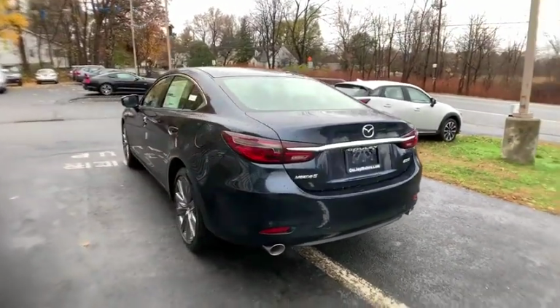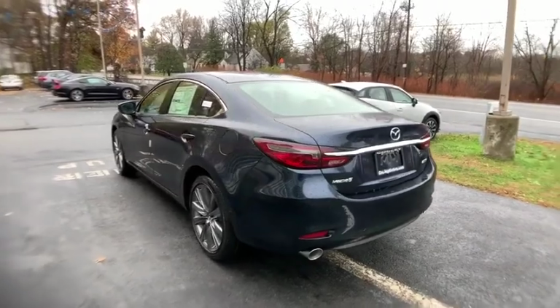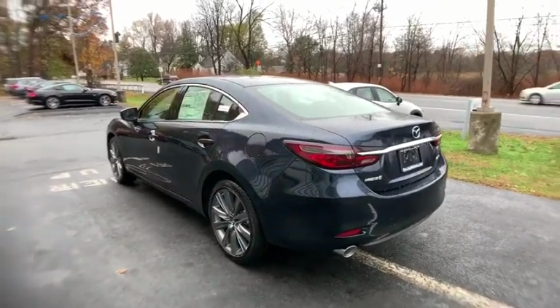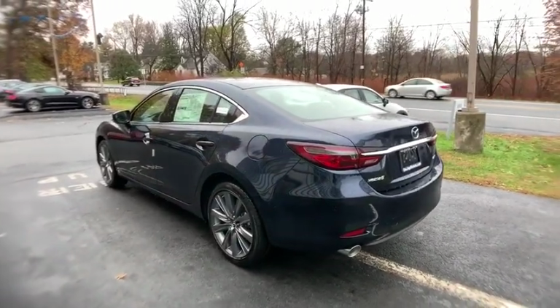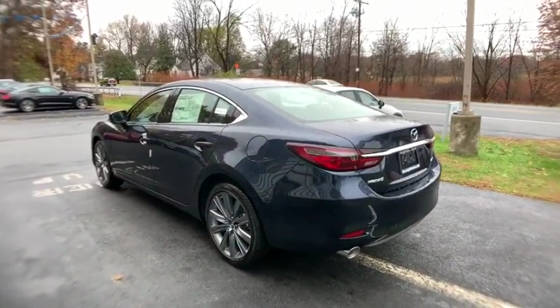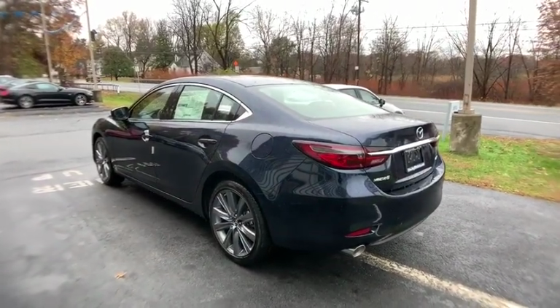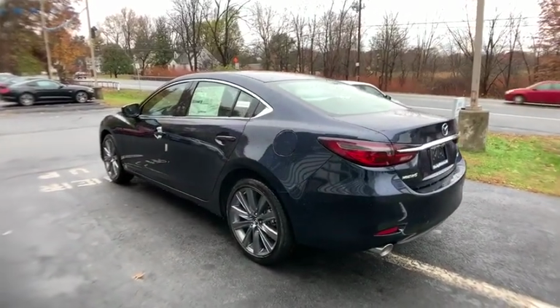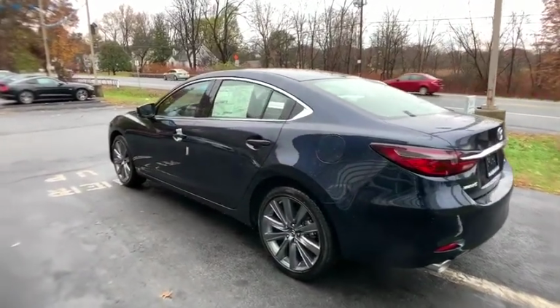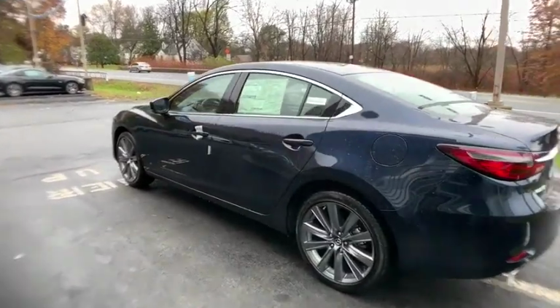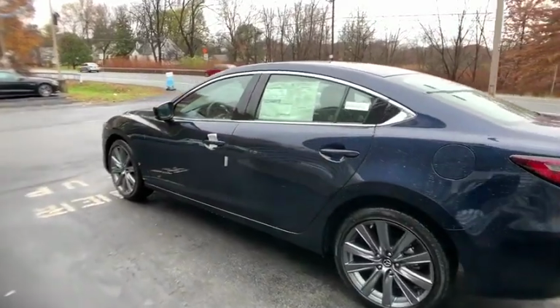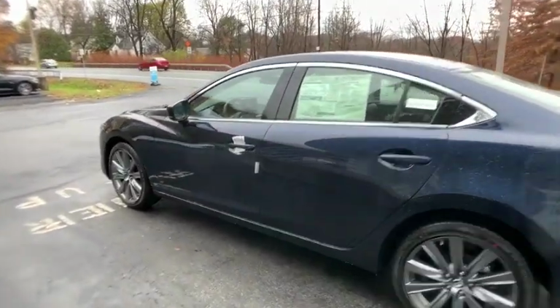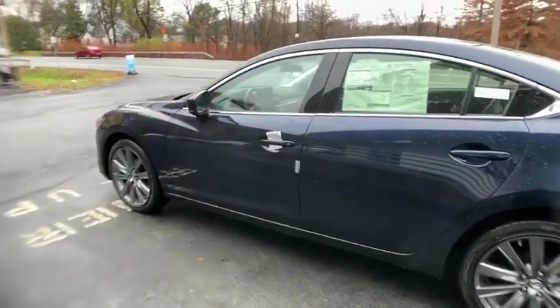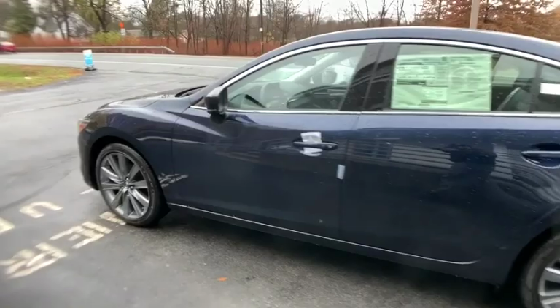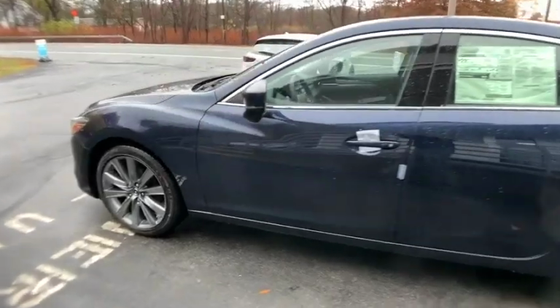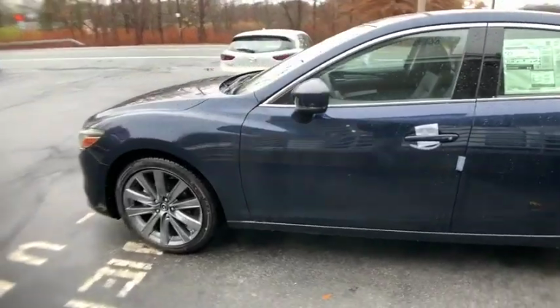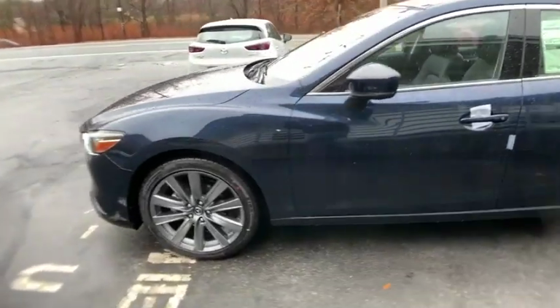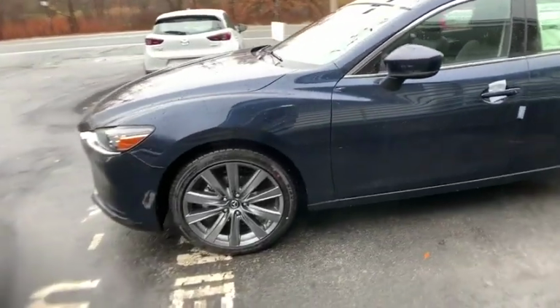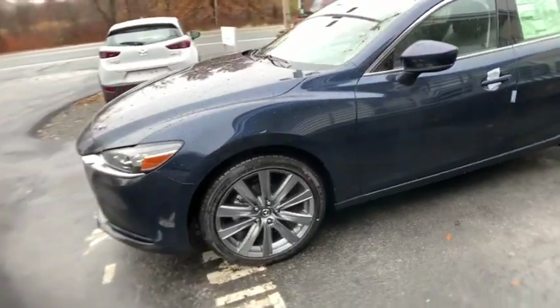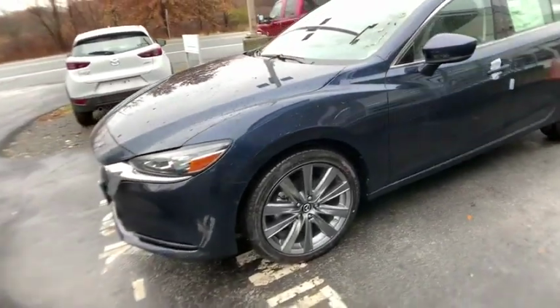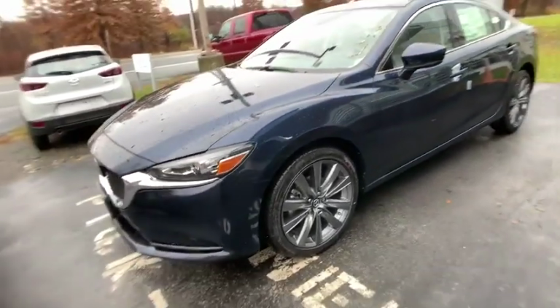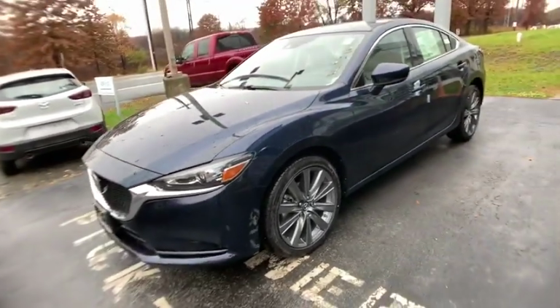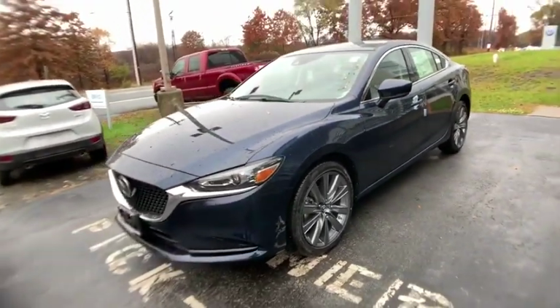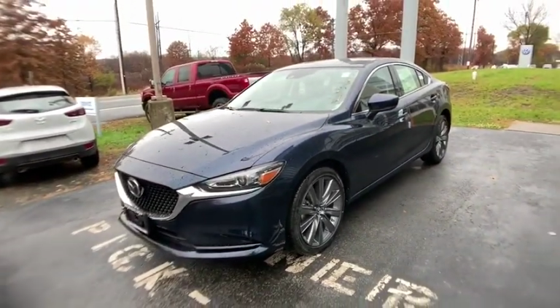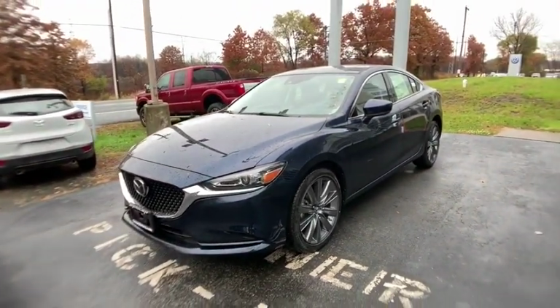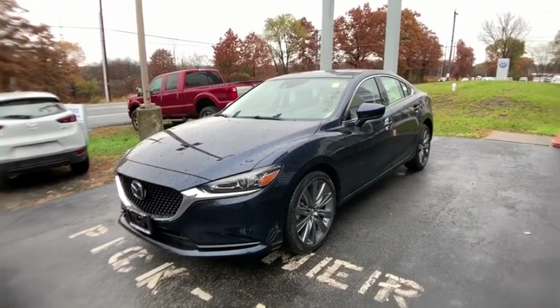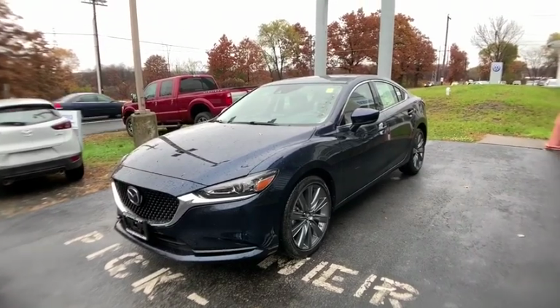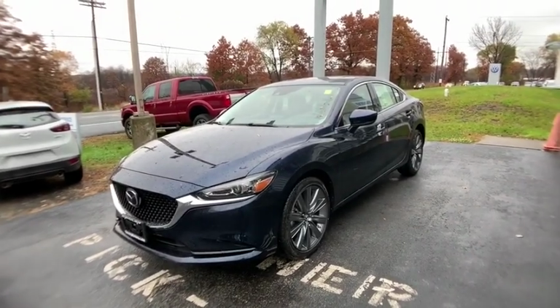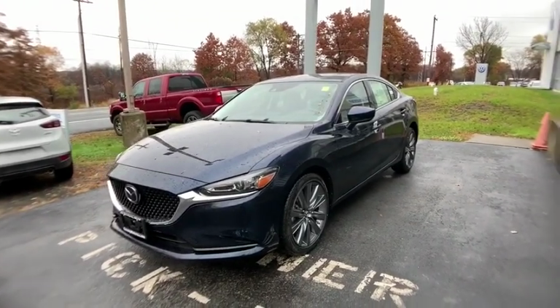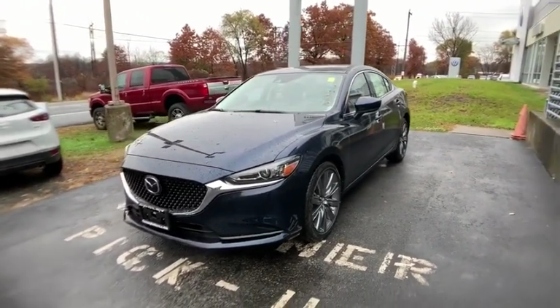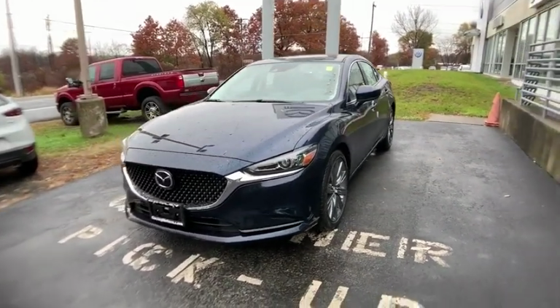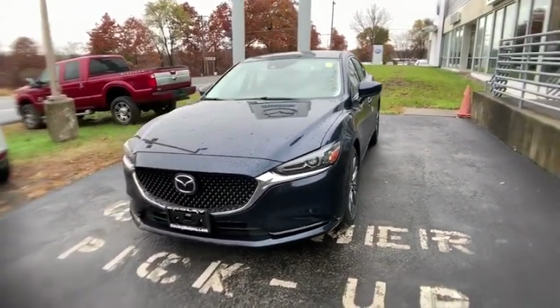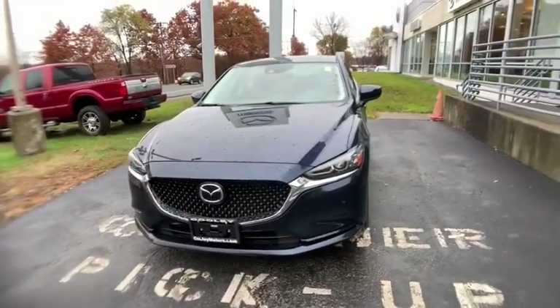Traction control, dual airbags, power steering, alloy wheels, four-wheel disc brakes, center armrest, rear window defroster, power windows, electronic stability control, trip computer, heated front seats, brake assist.